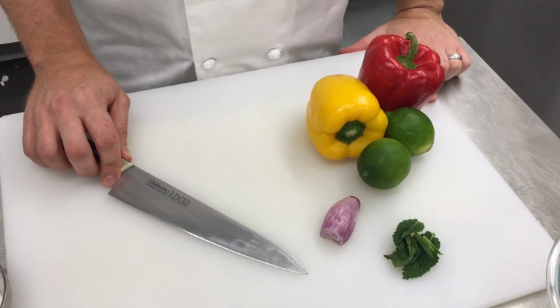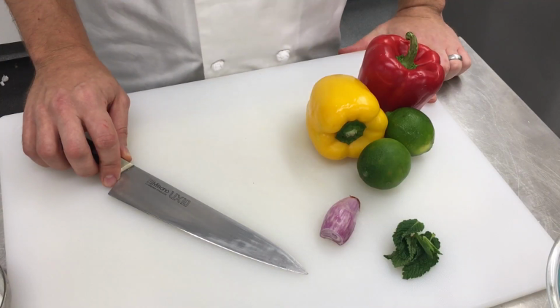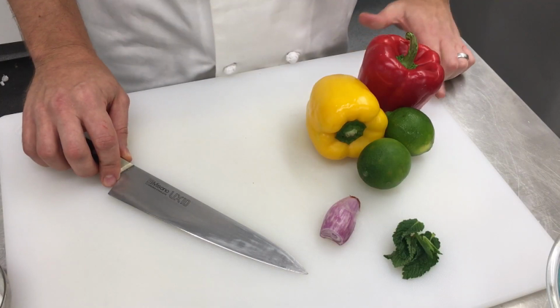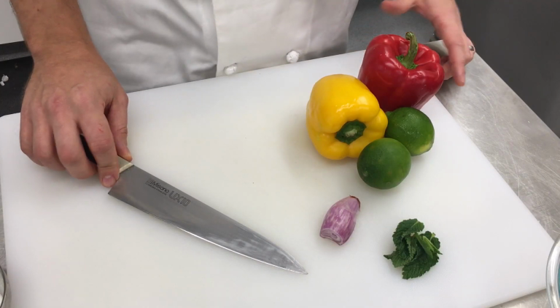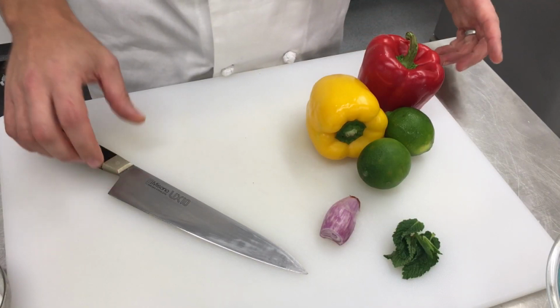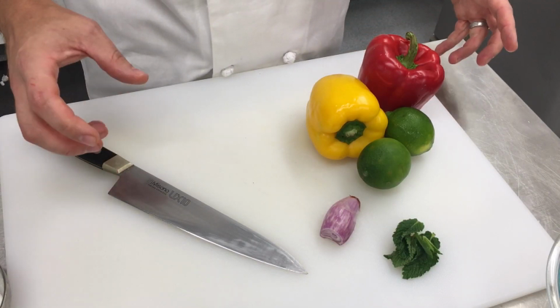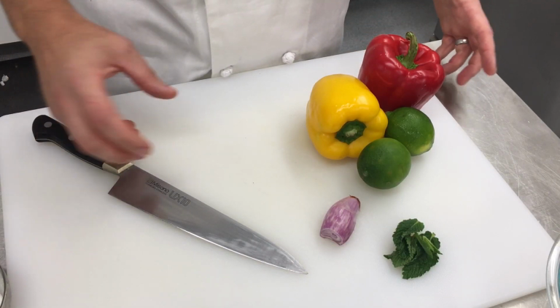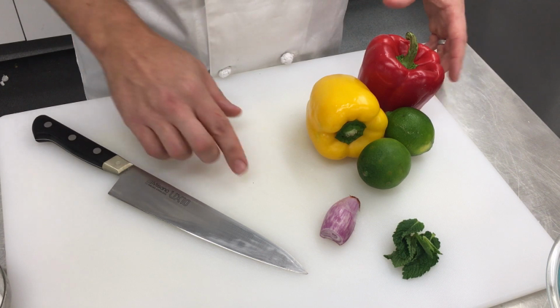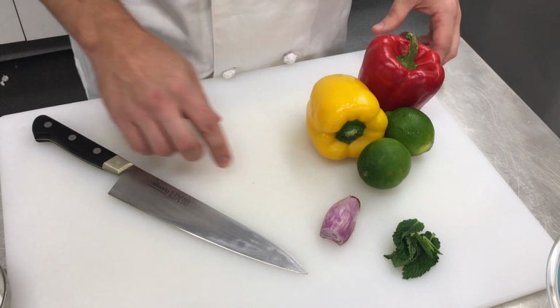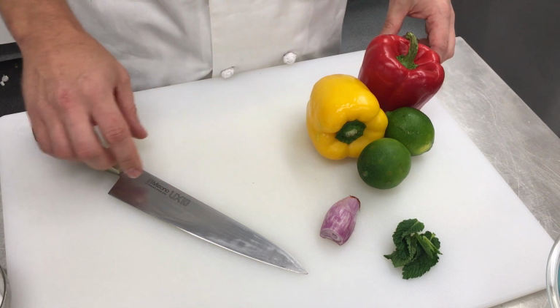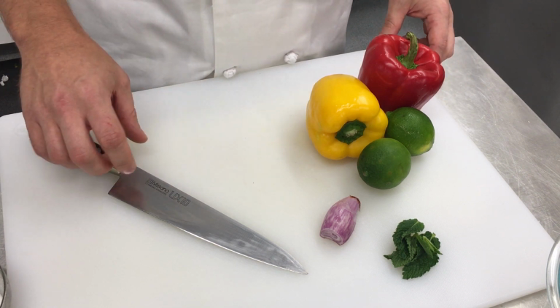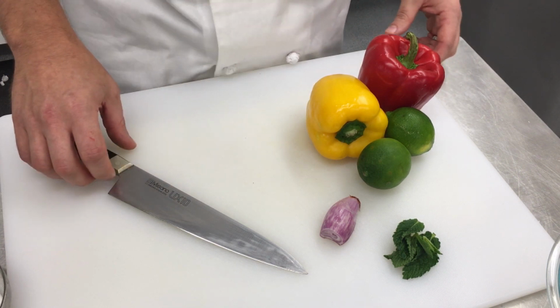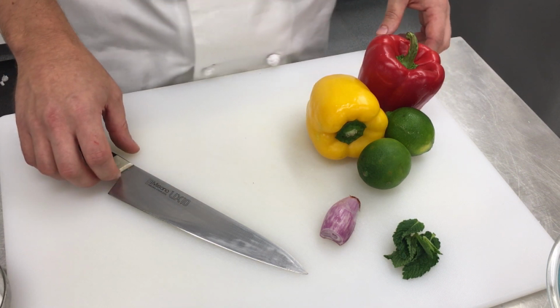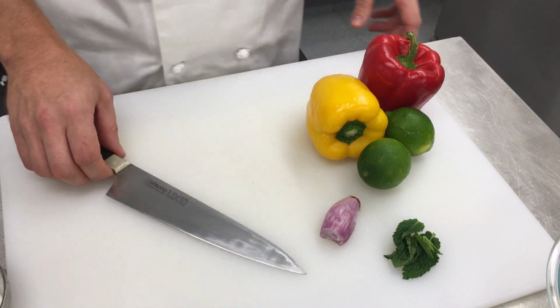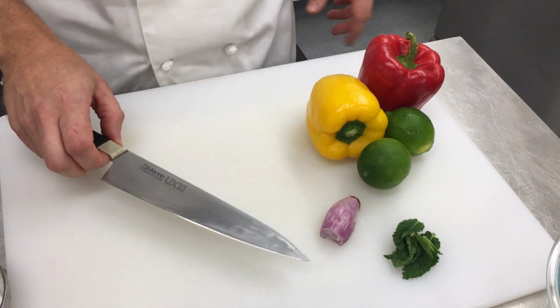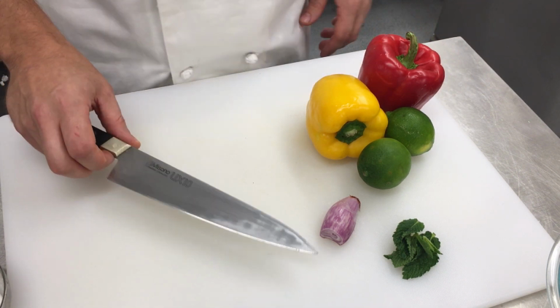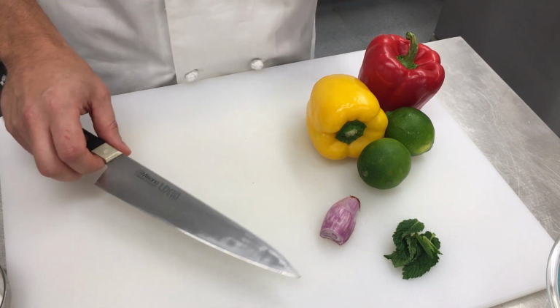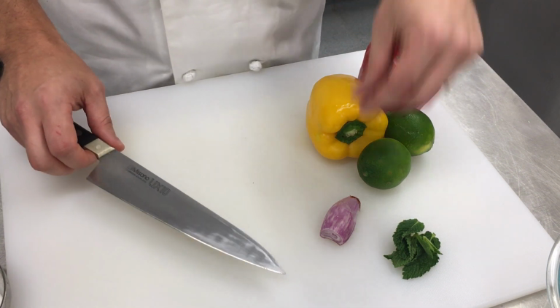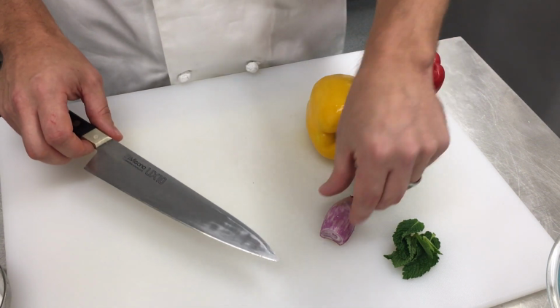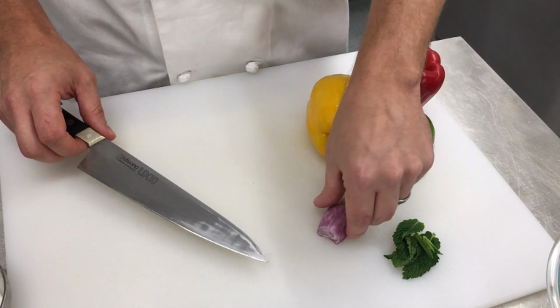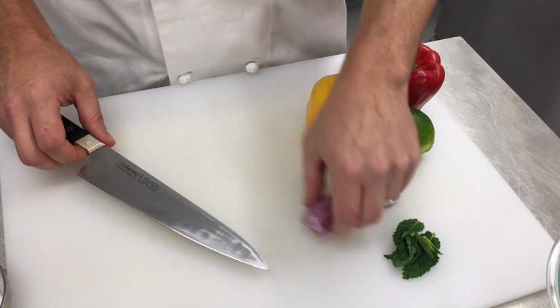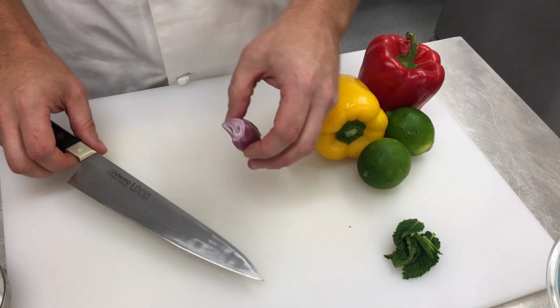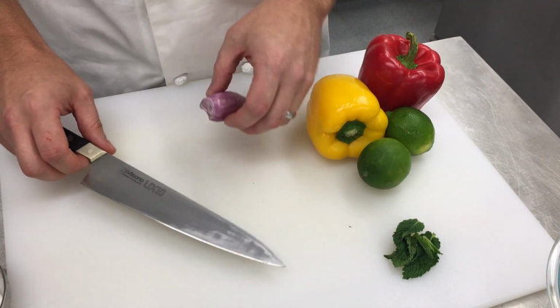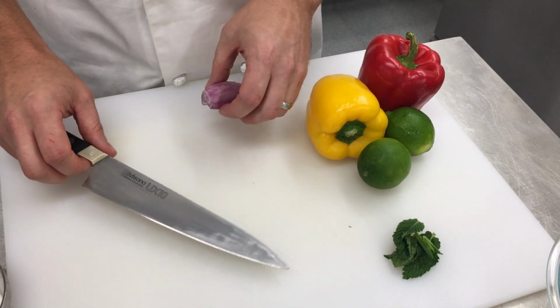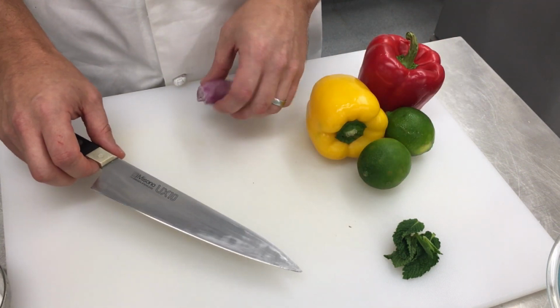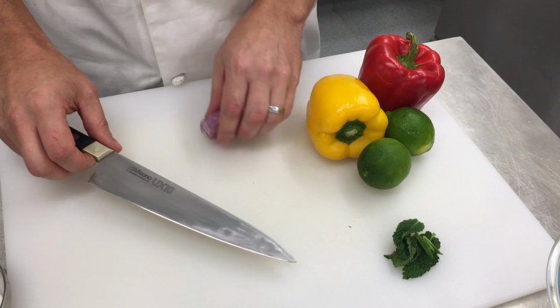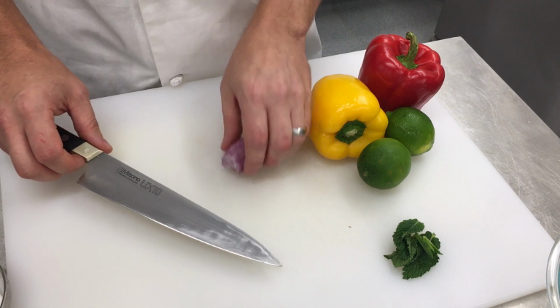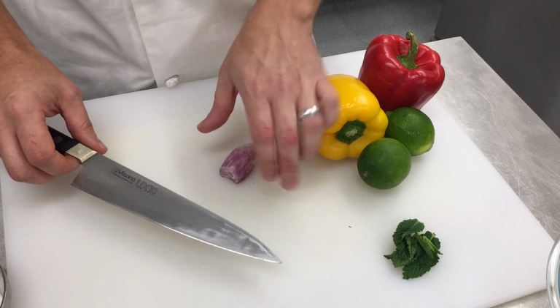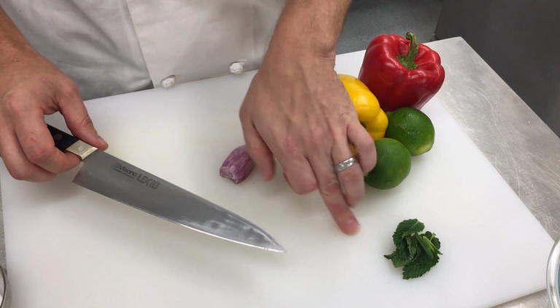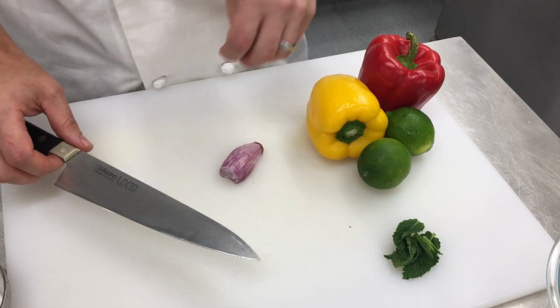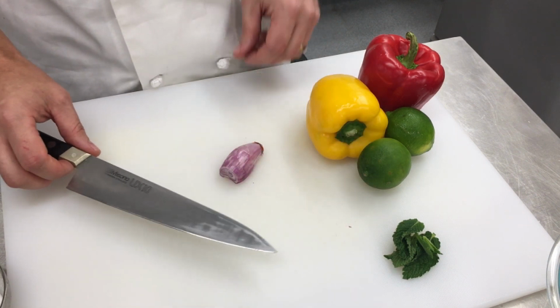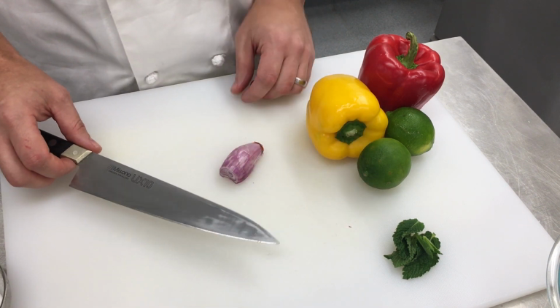Whenever you're using your knife, you want to make sure it's really, really sharp. A lot of times it just comes with proper maintenance — getting it on a steel or stone pretty regularly.